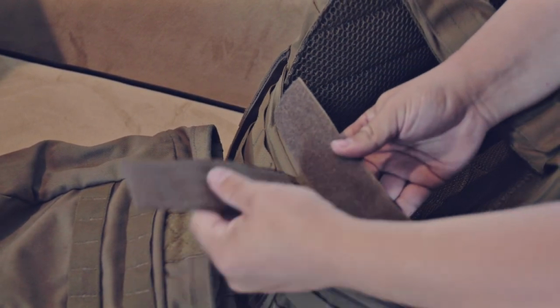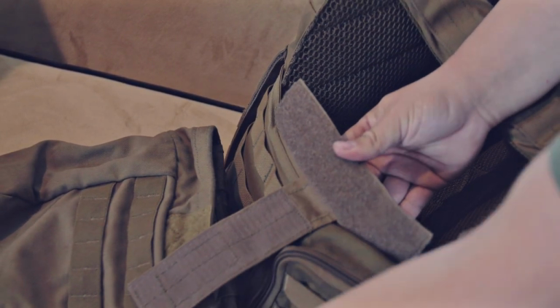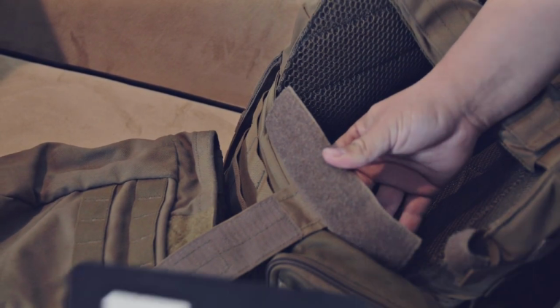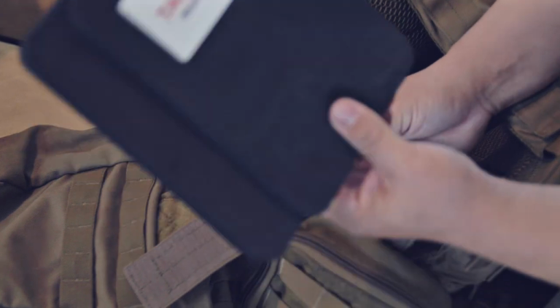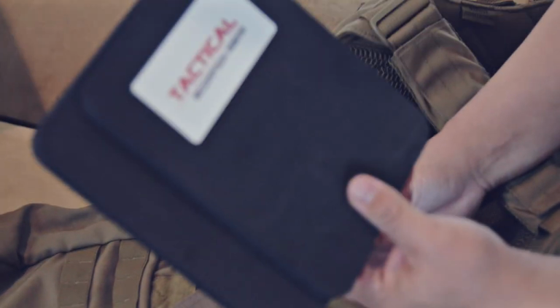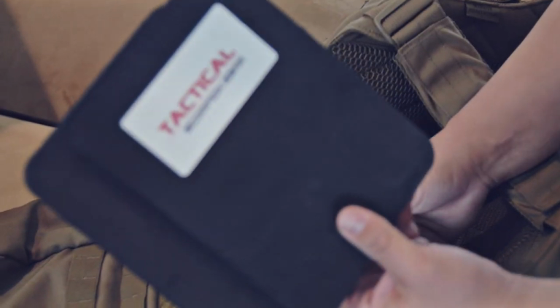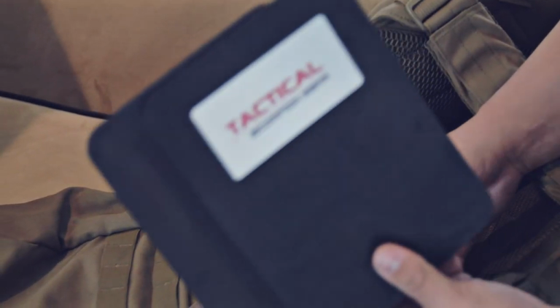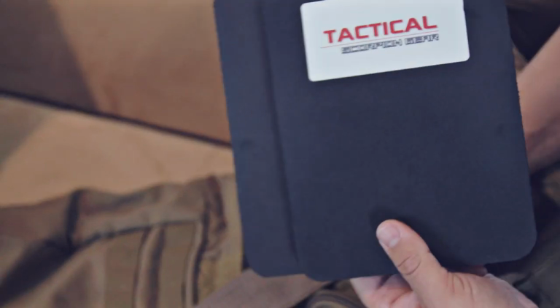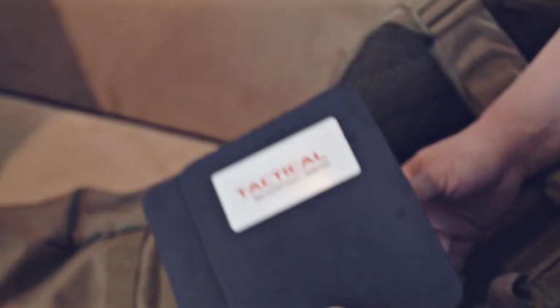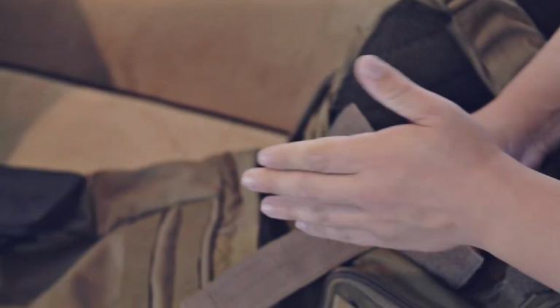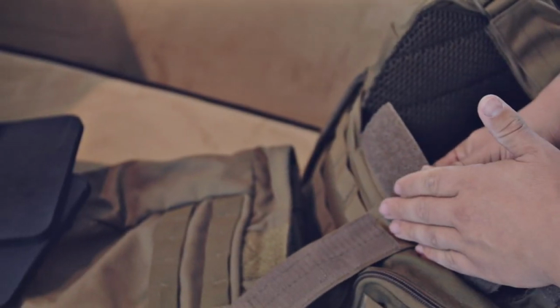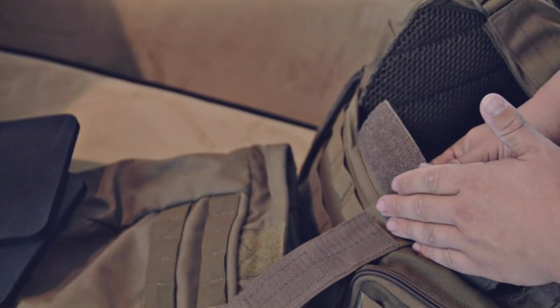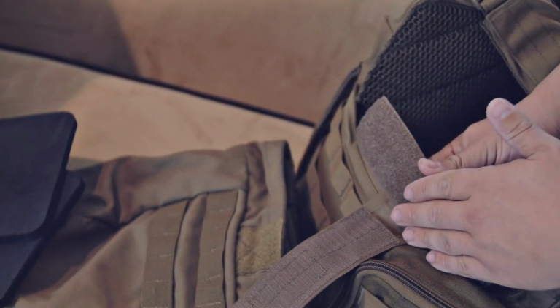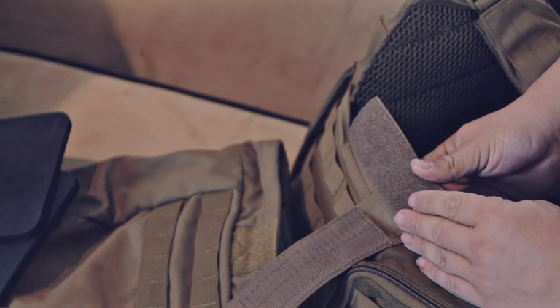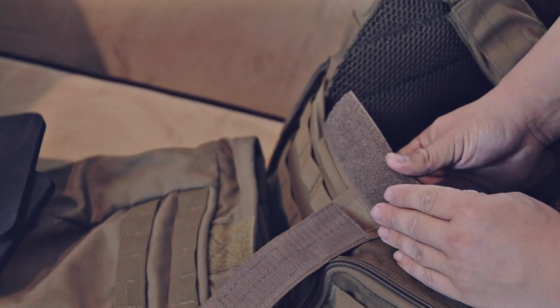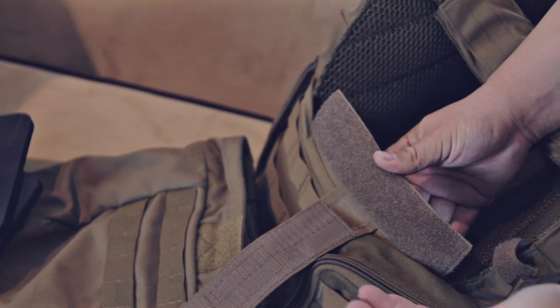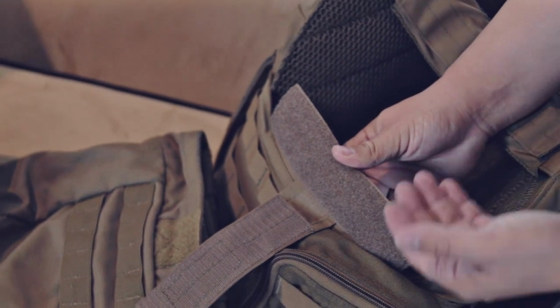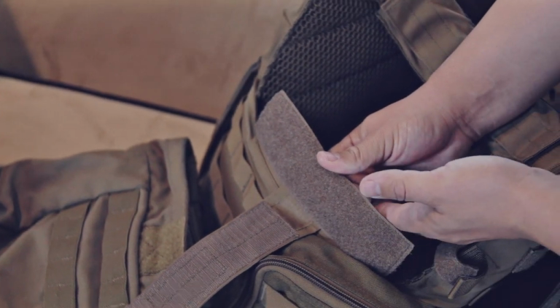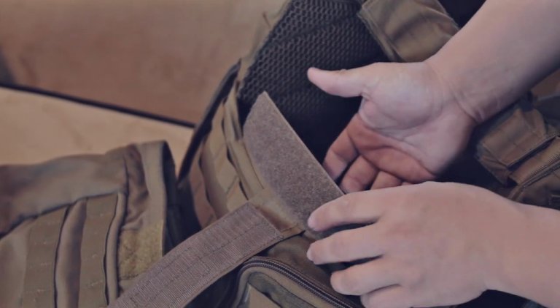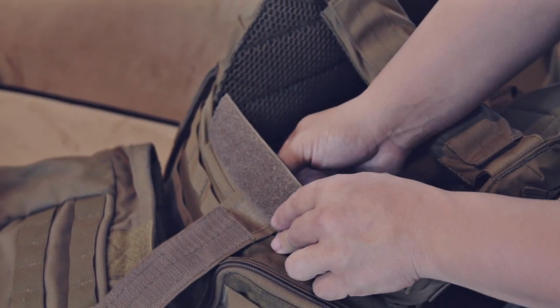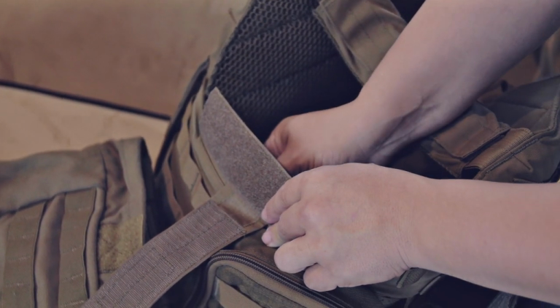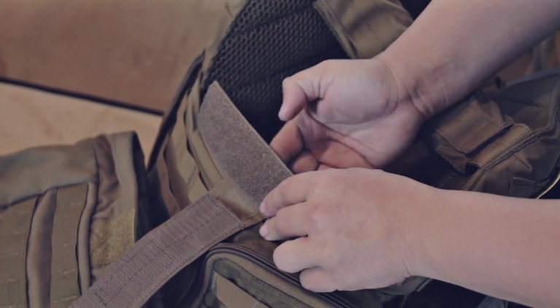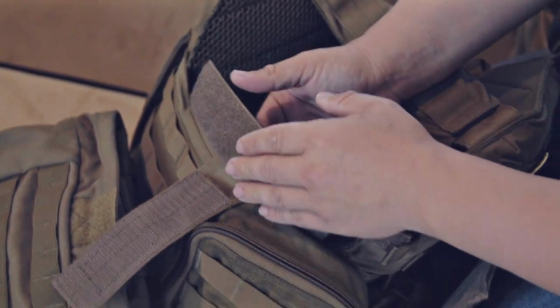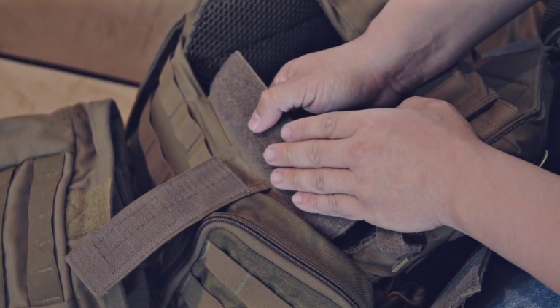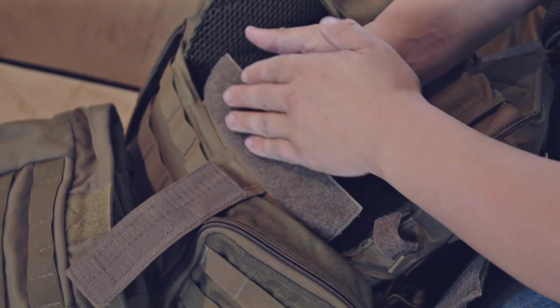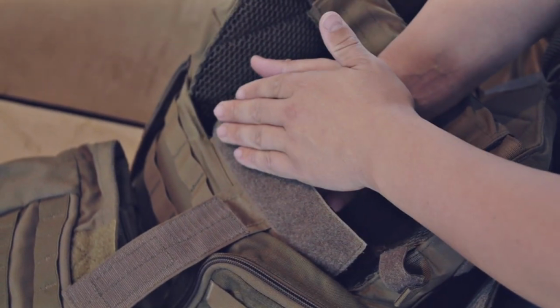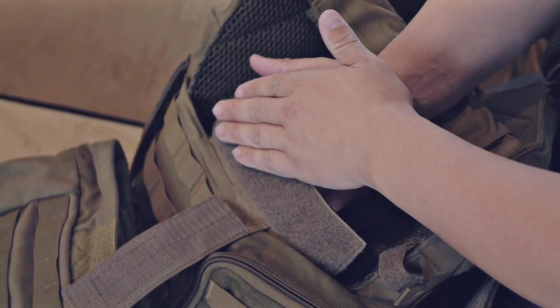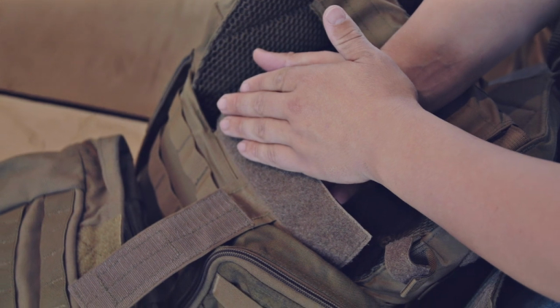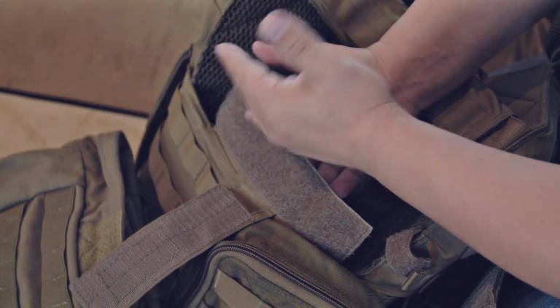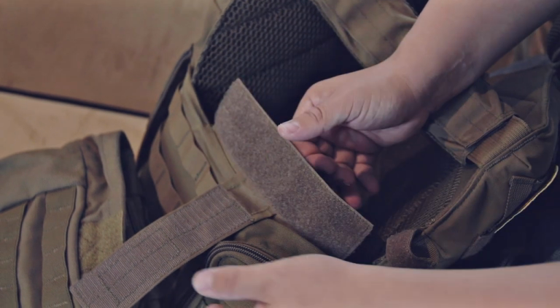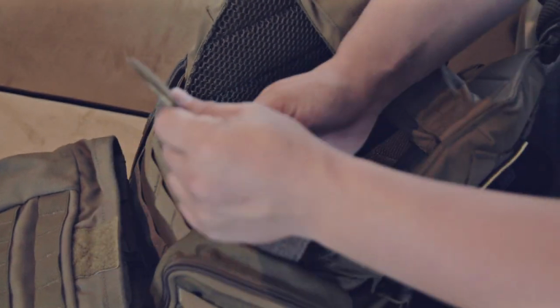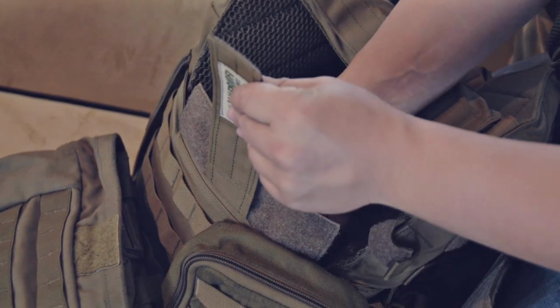For this particular rig, I'm going to leave the trauma plates out for the sides — just for comfort, to keep the sweat off, and also, well, if I get shot in the side, I get shot in the side.